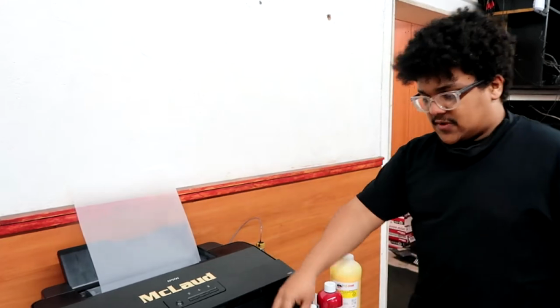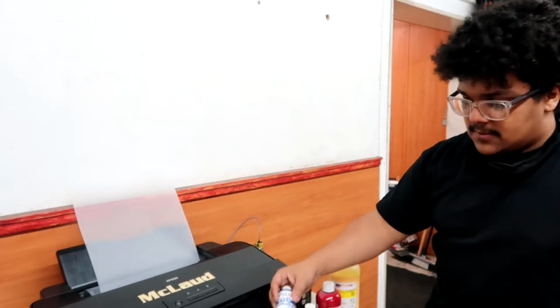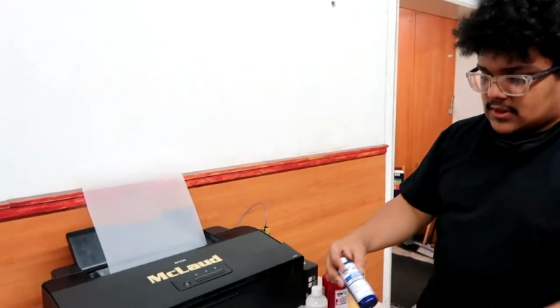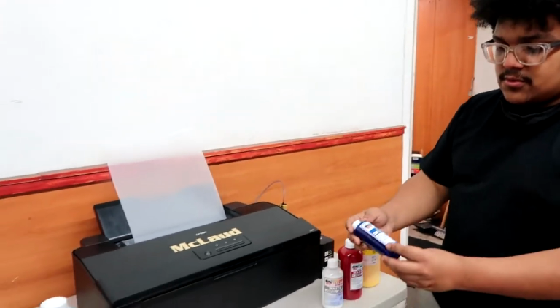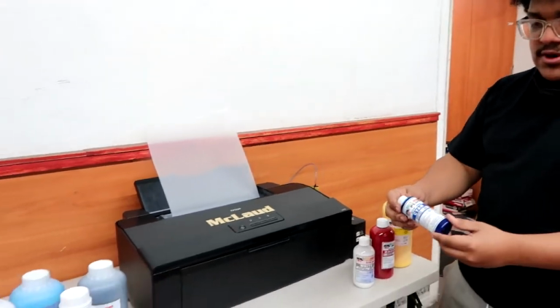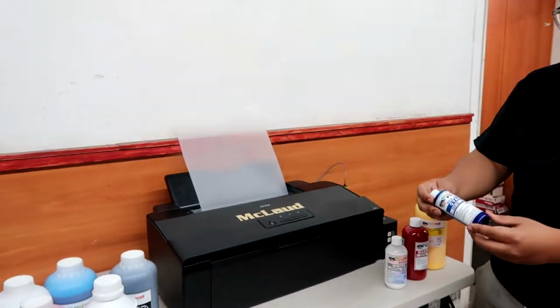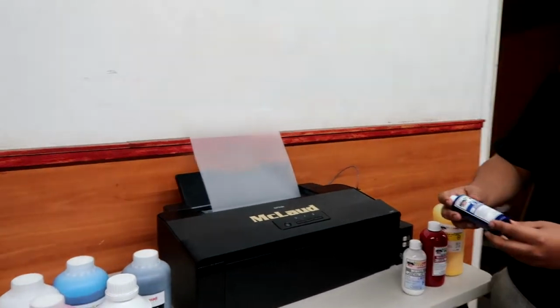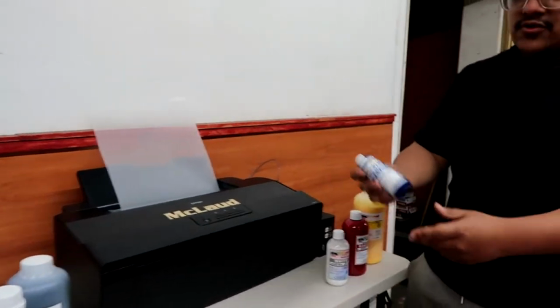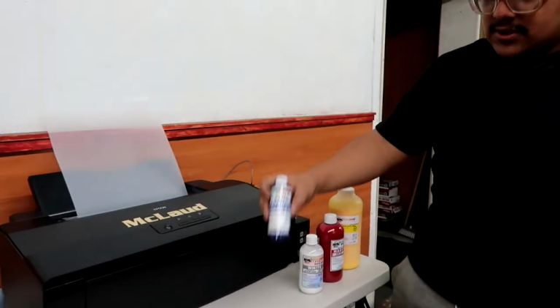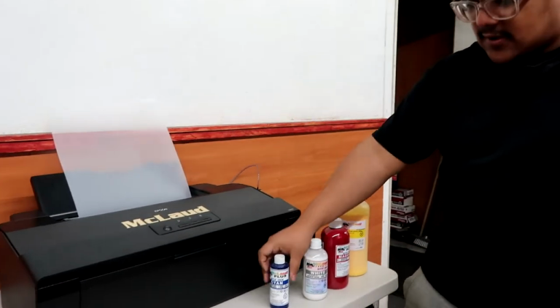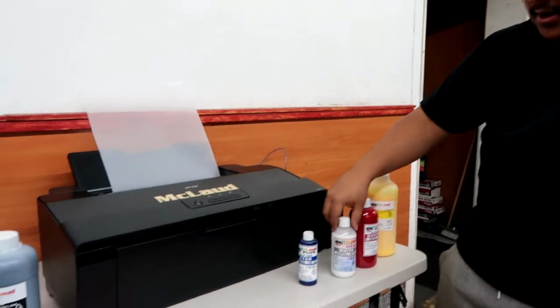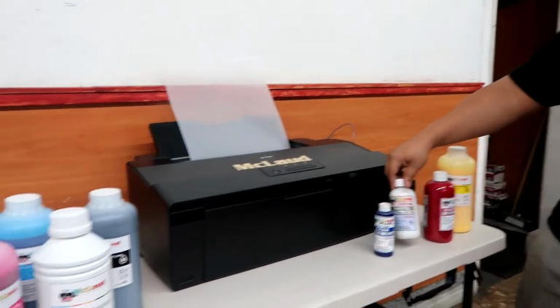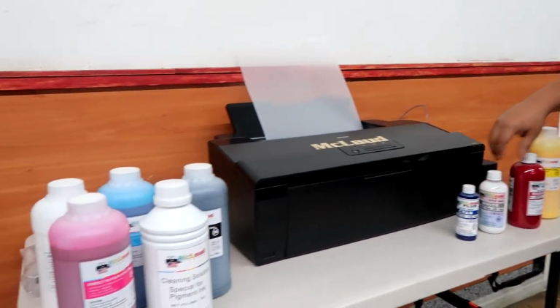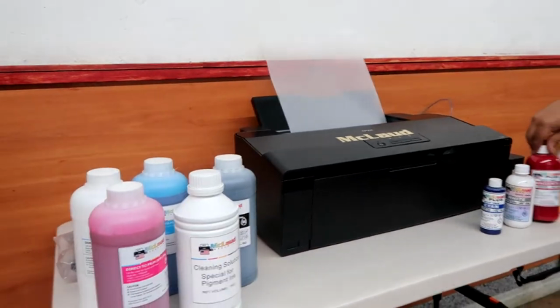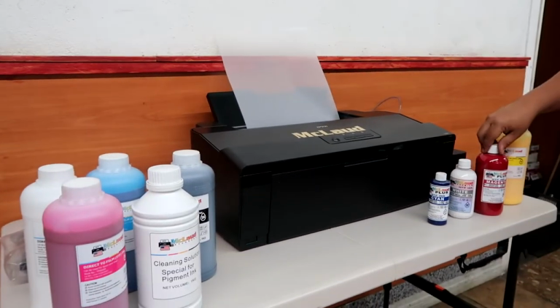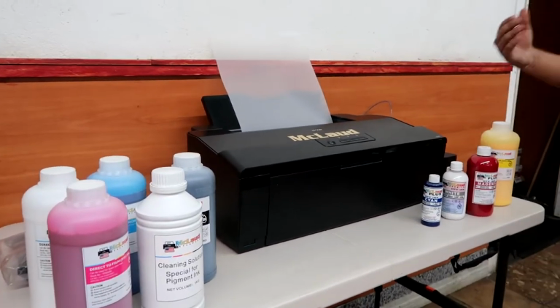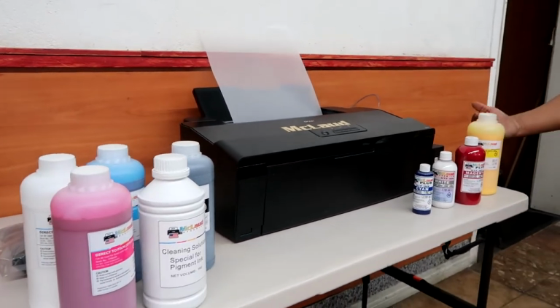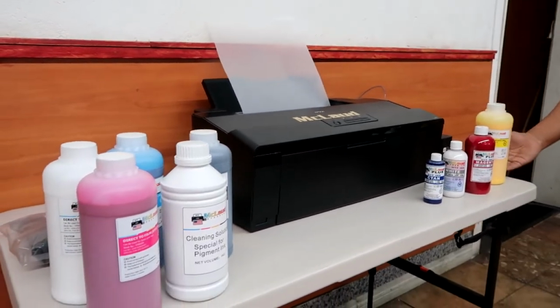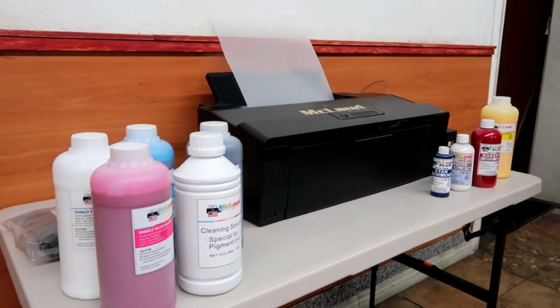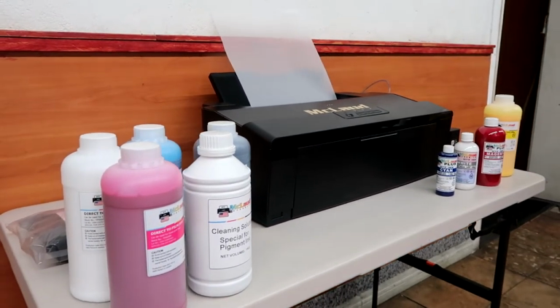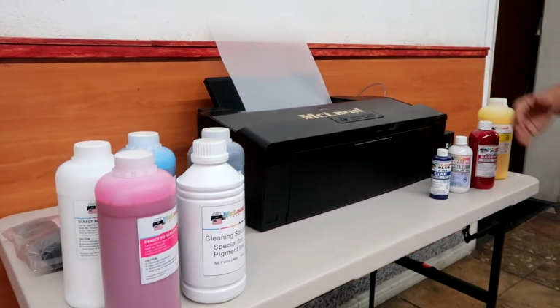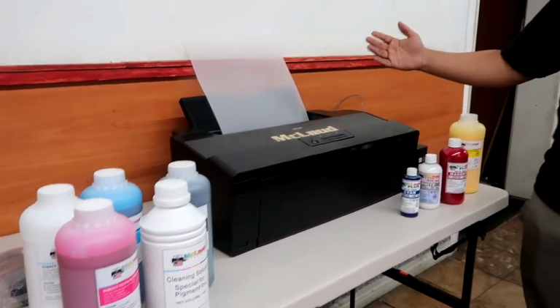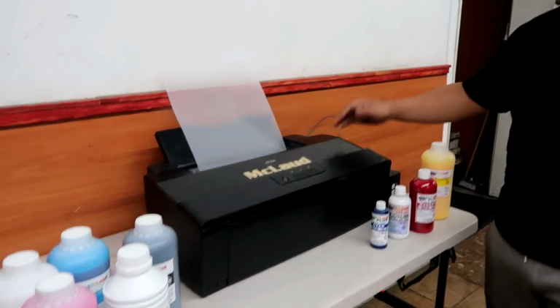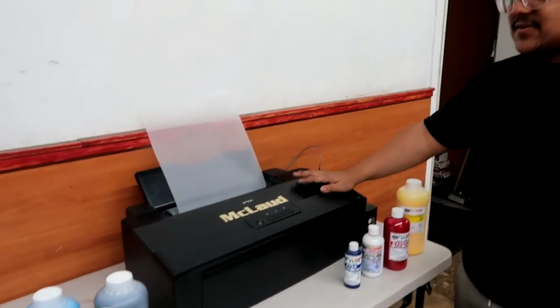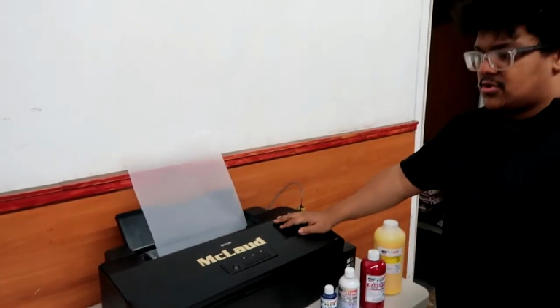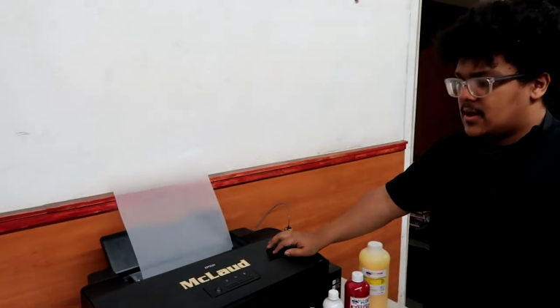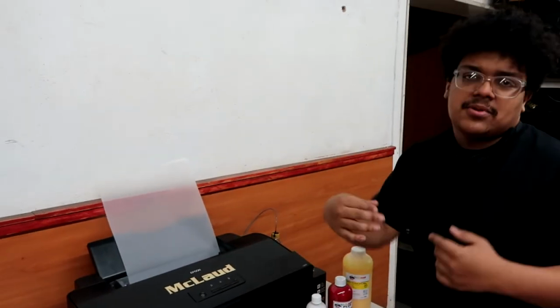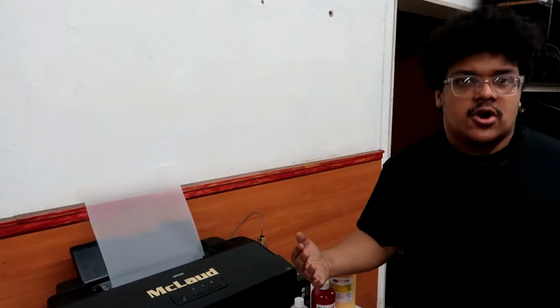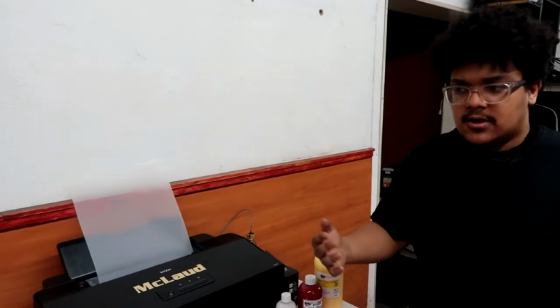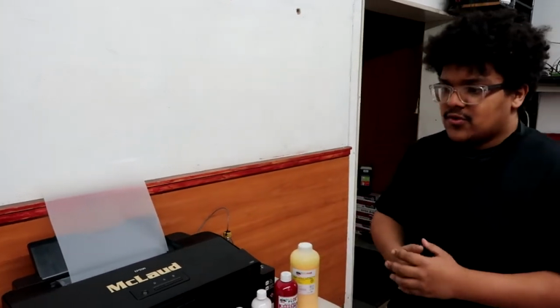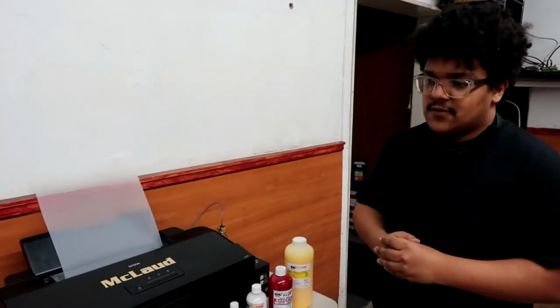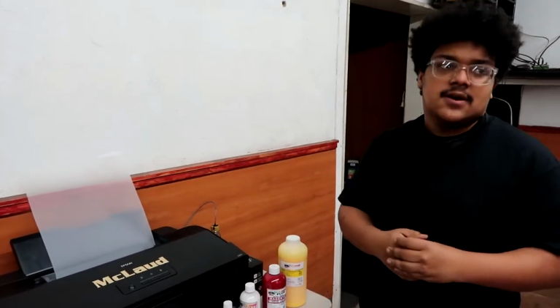We sell consumables for this printer in sizes around 100 milliliters, 250, 500, and all the way up to a liter. This is basically the printer that most people like to start off on when they're getting into DTF.